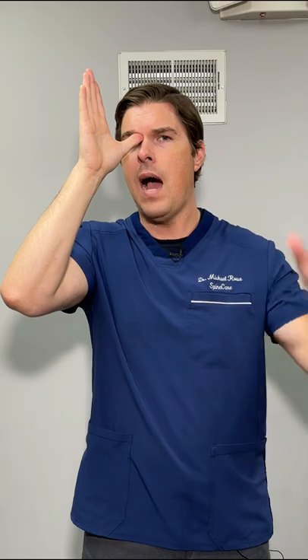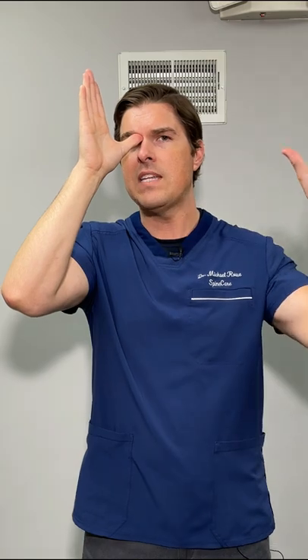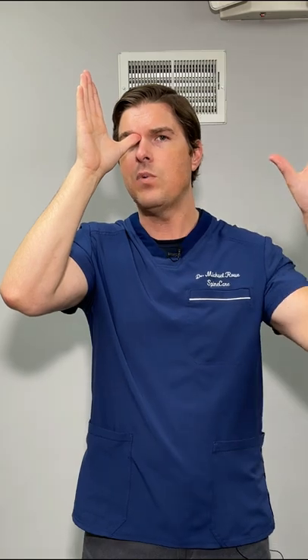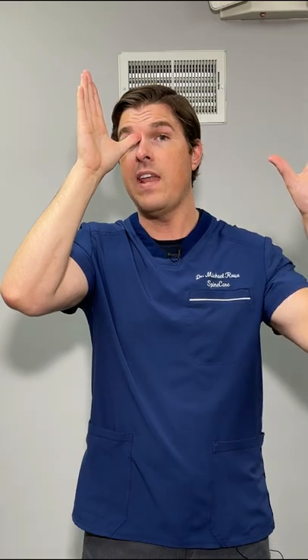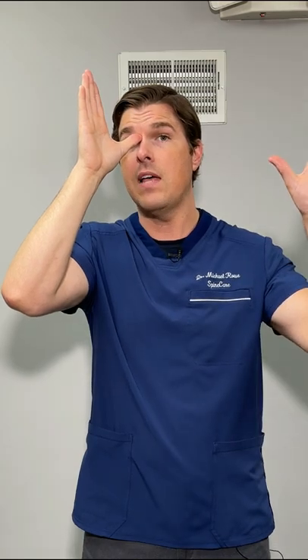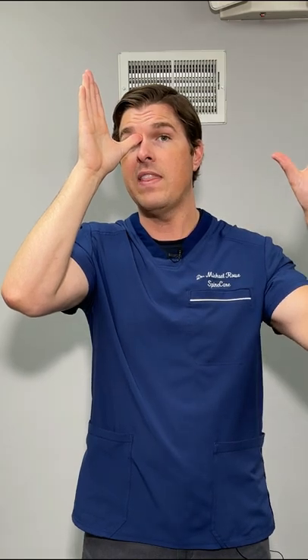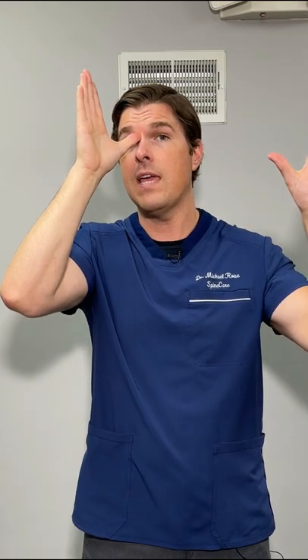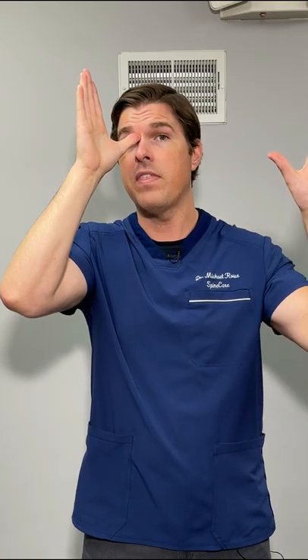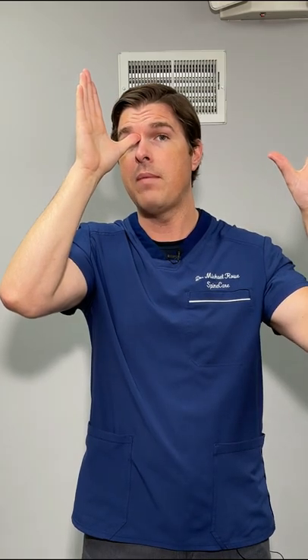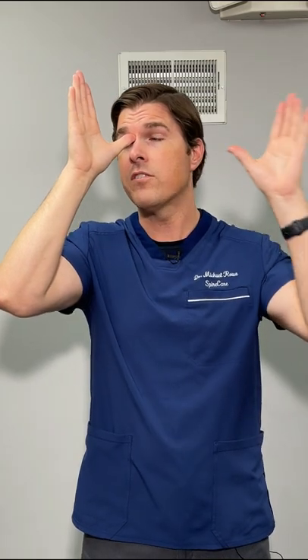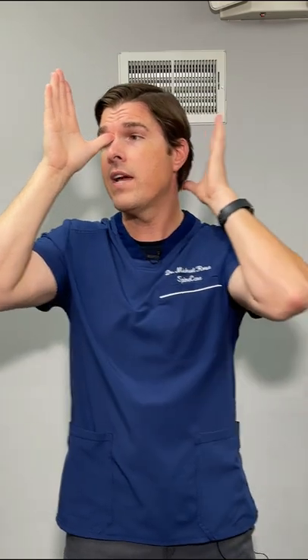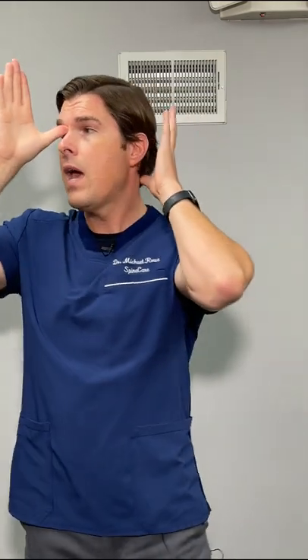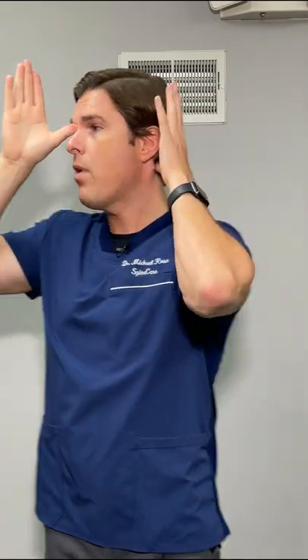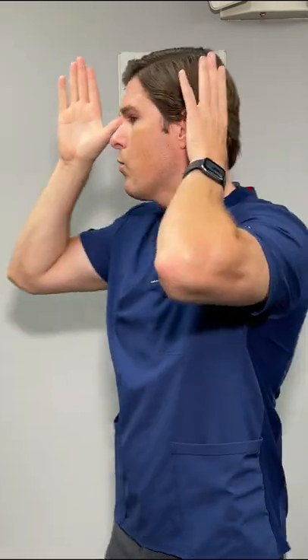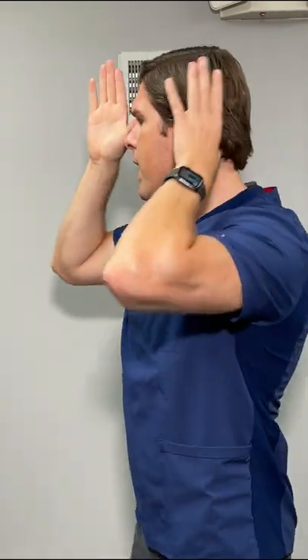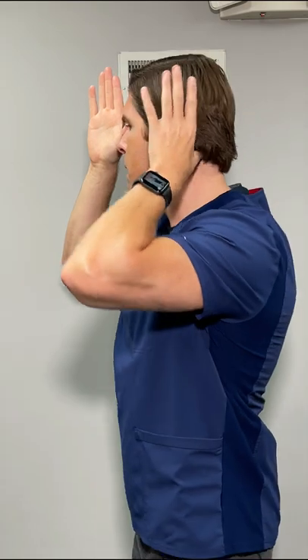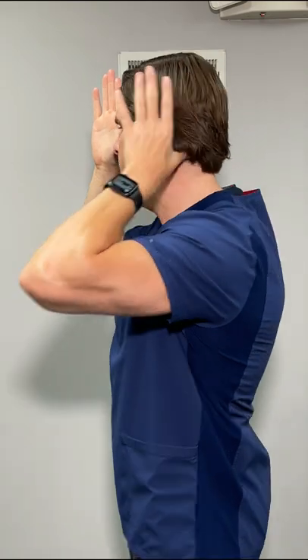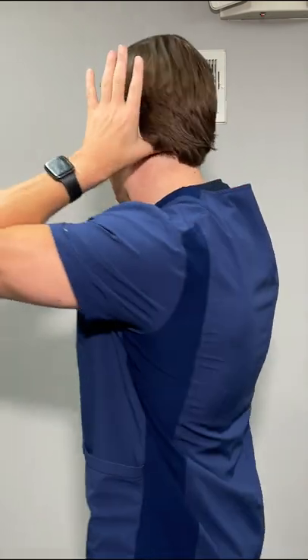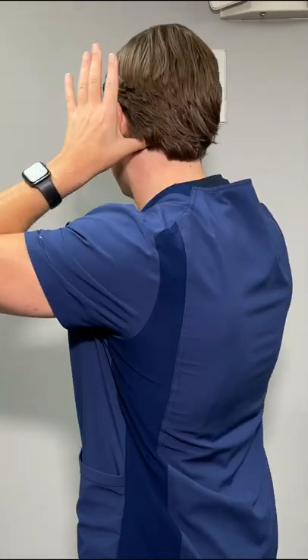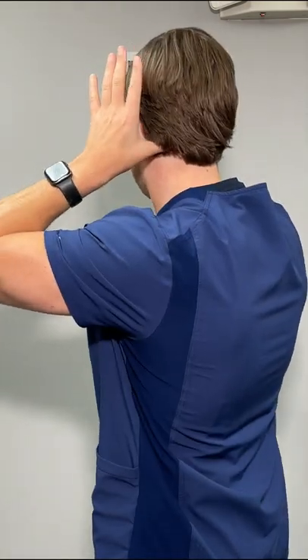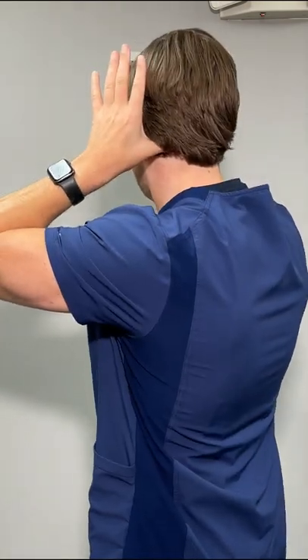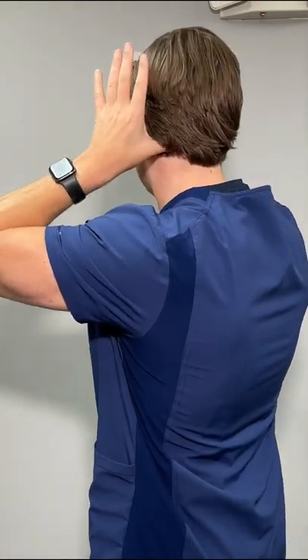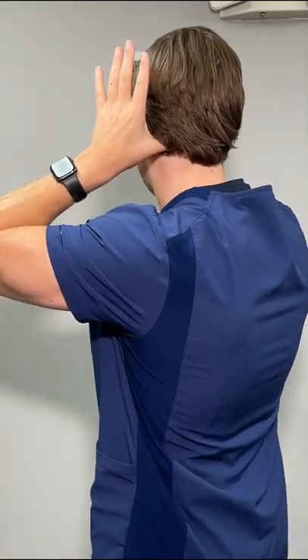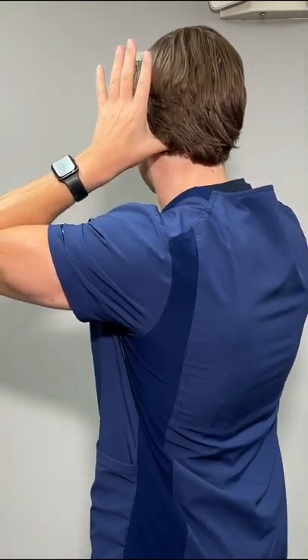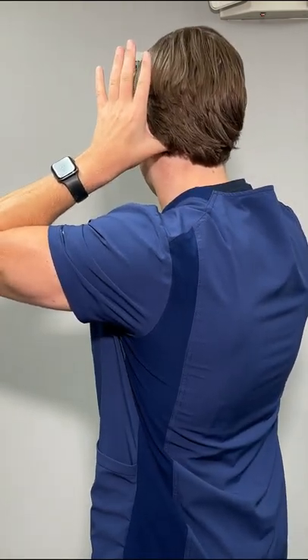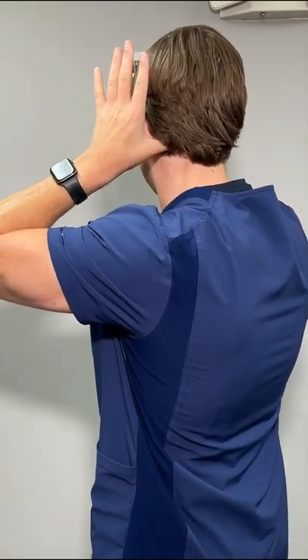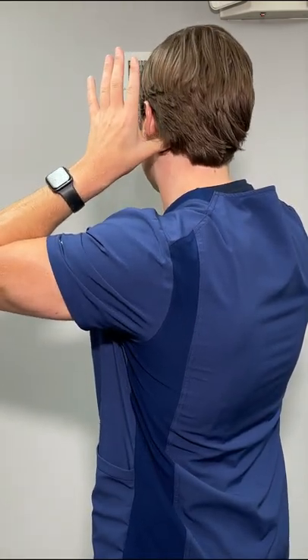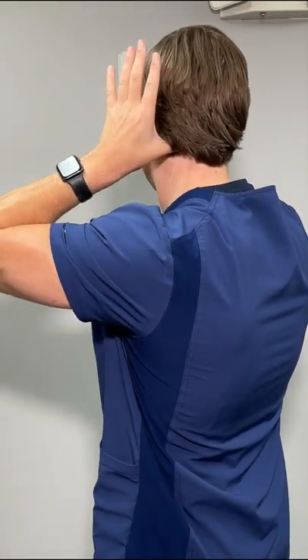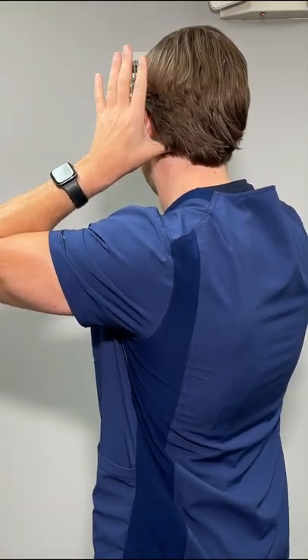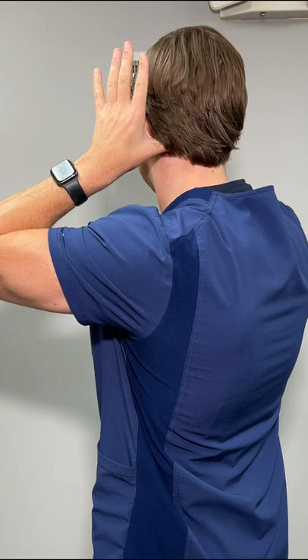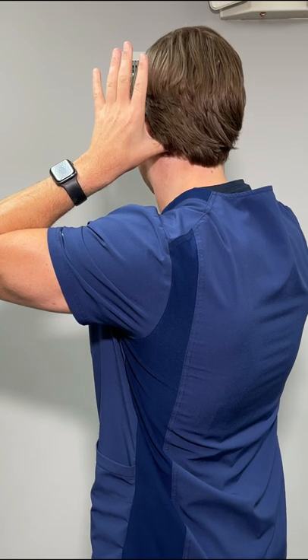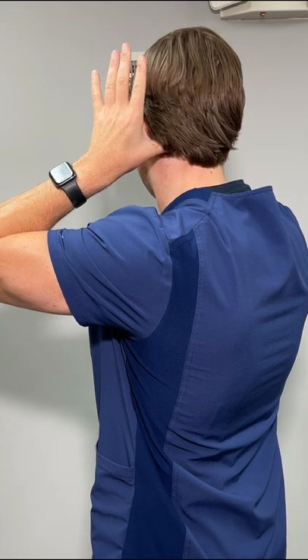I'm going to take this to the next level by then taking my thumb on my other side and pressing right behind the base of the skull into those suboccipital muscles. This is a really big hot spot for headaches.